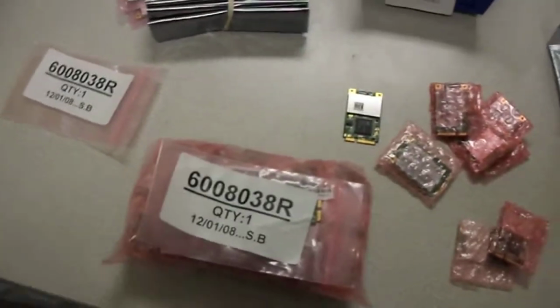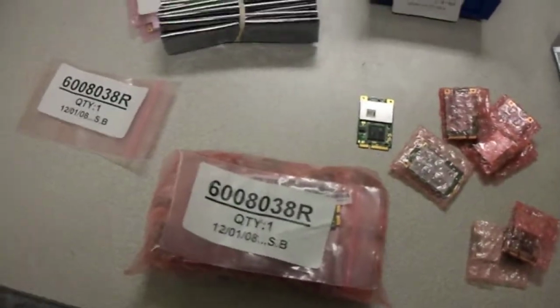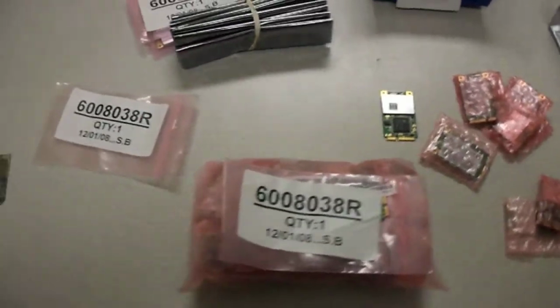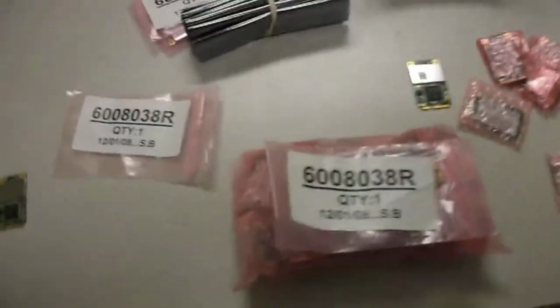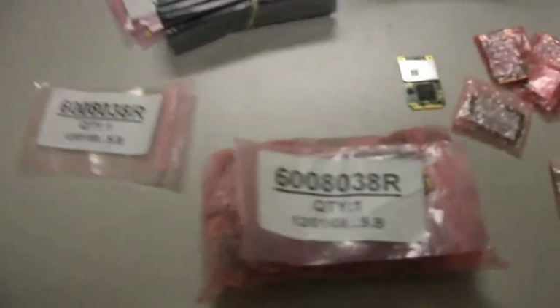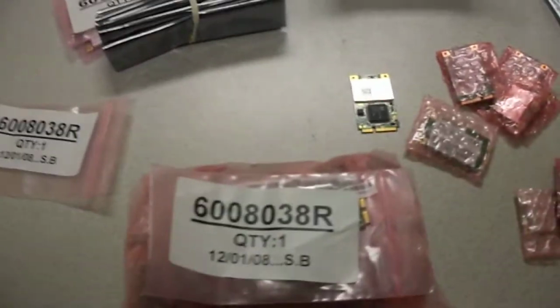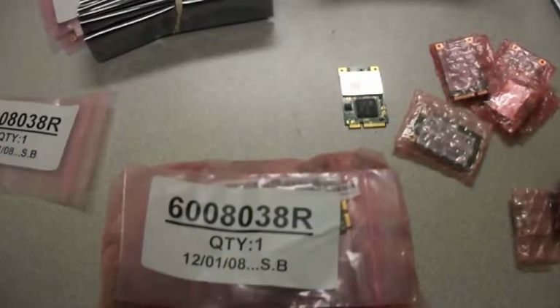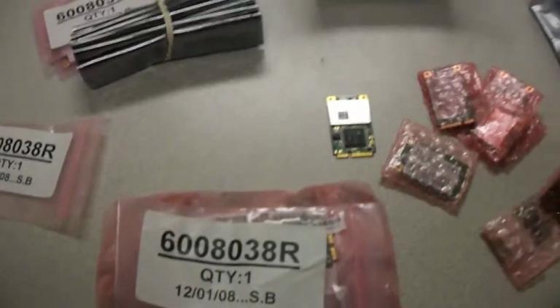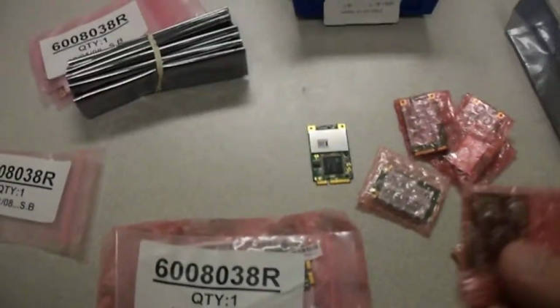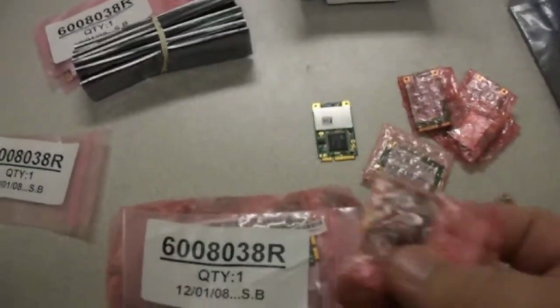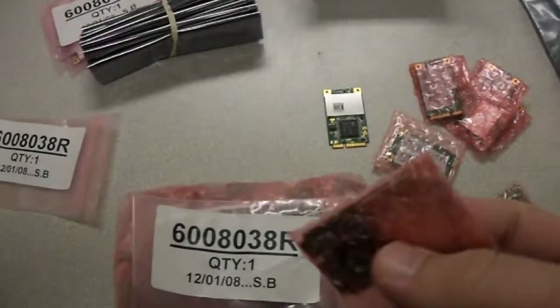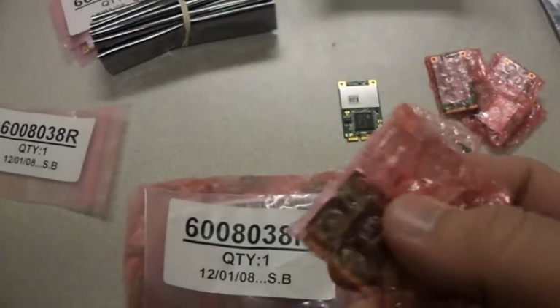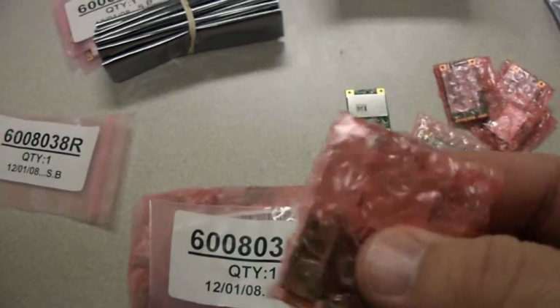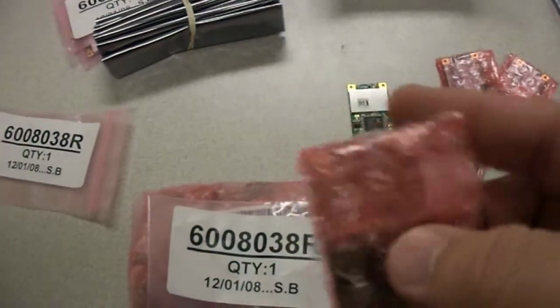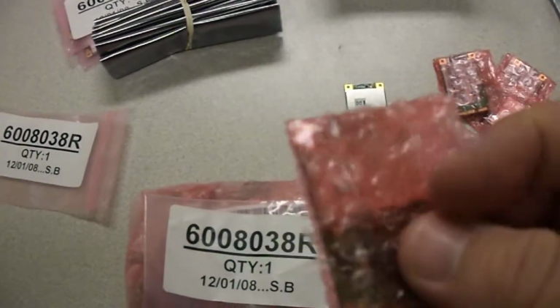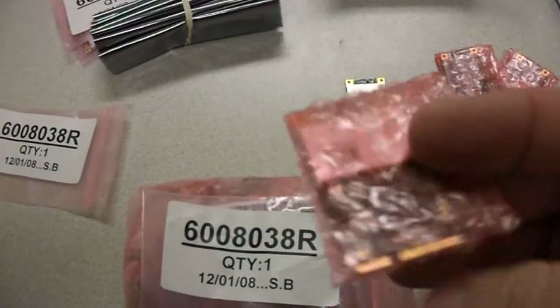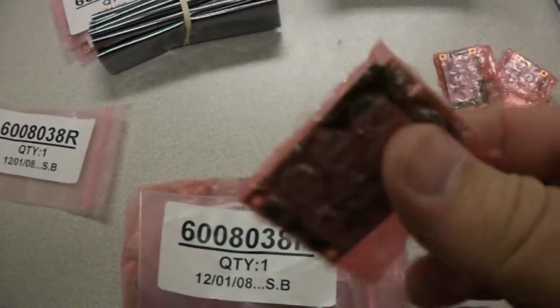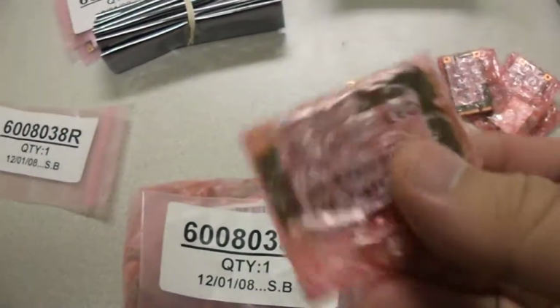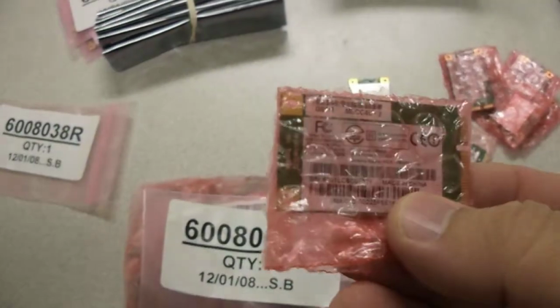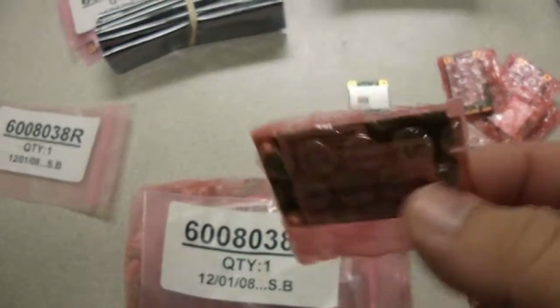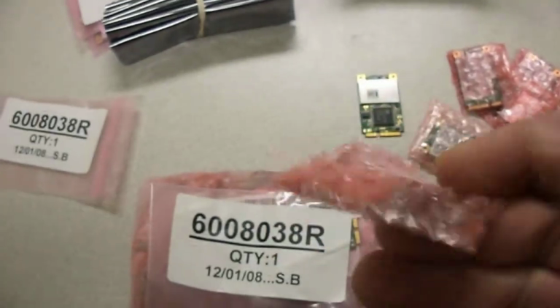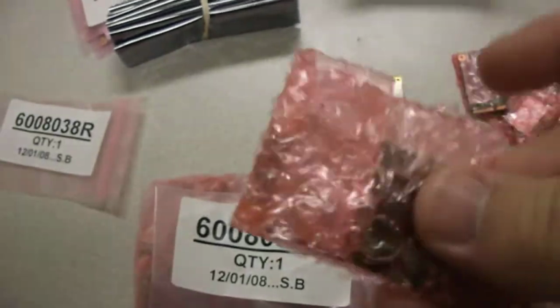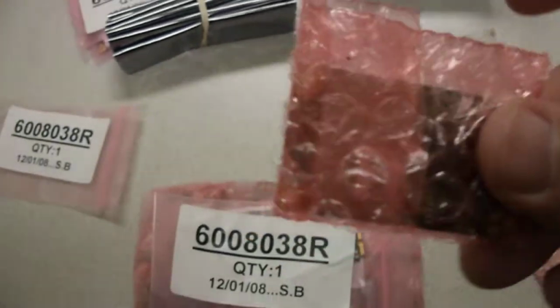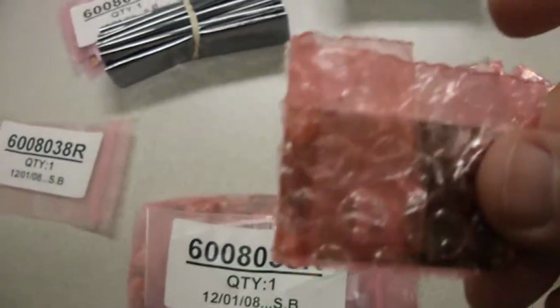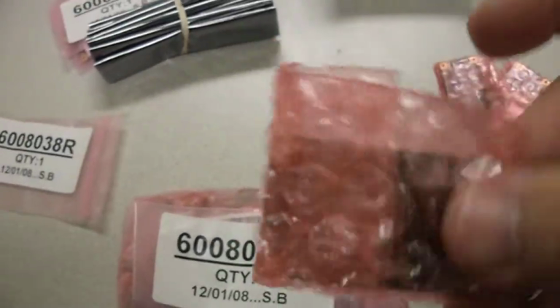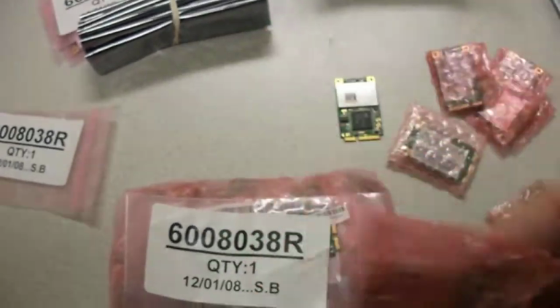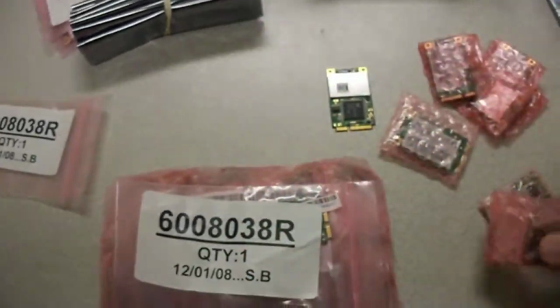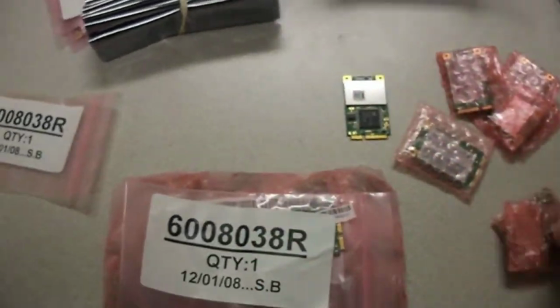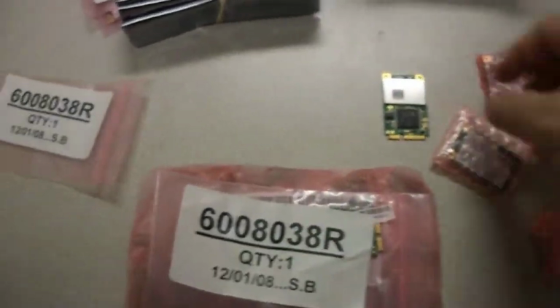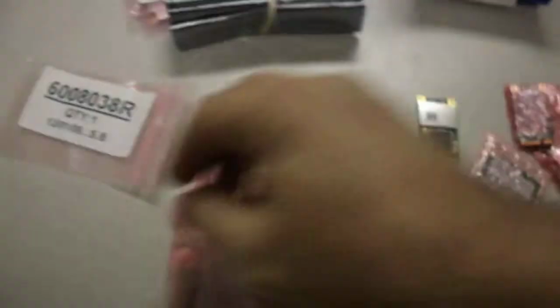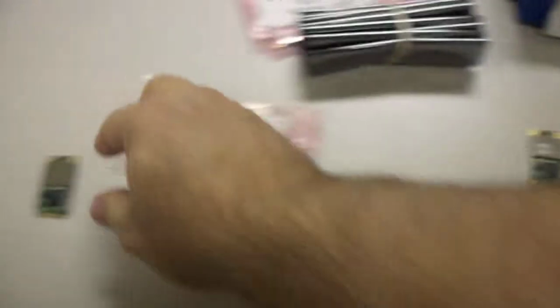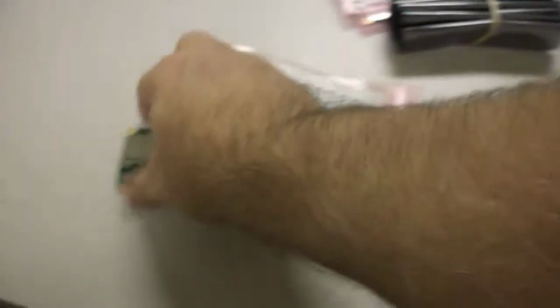I just wanted to show you the quality. We're calling these brand new because they came in pink bubble wrap bags and we actually inspected each one of the tips.